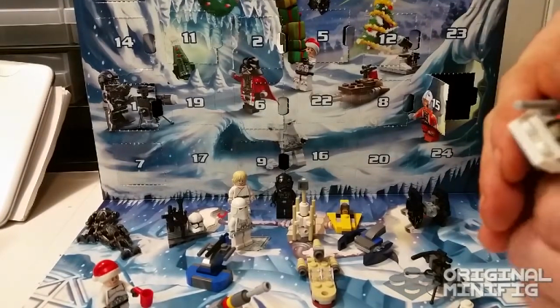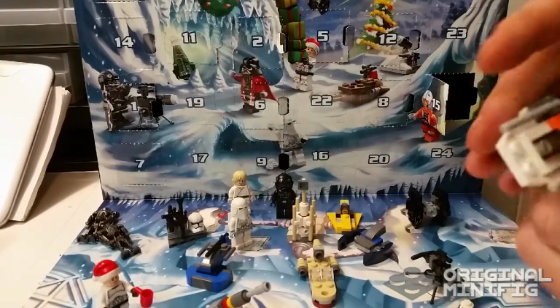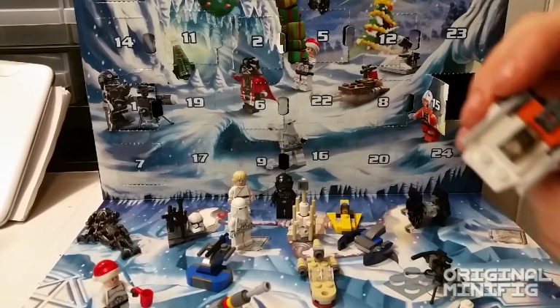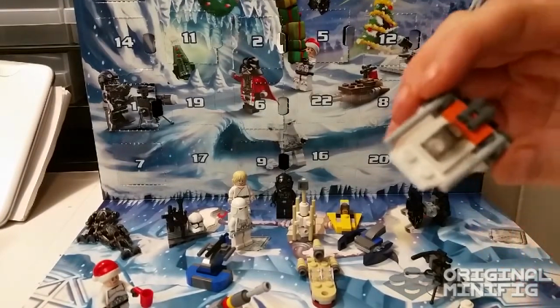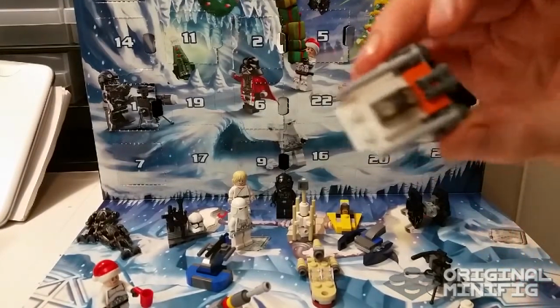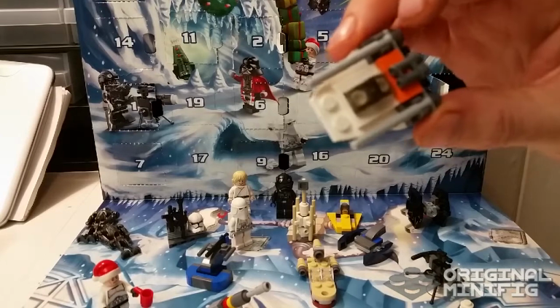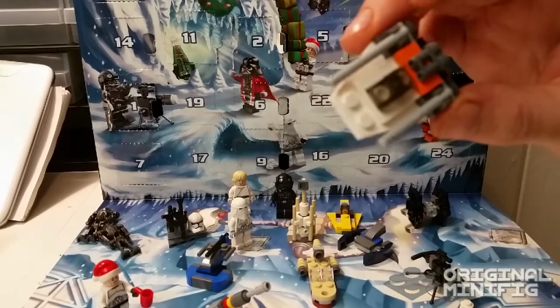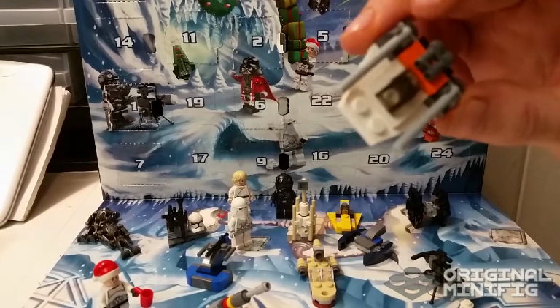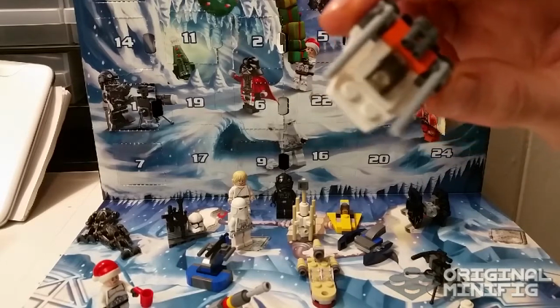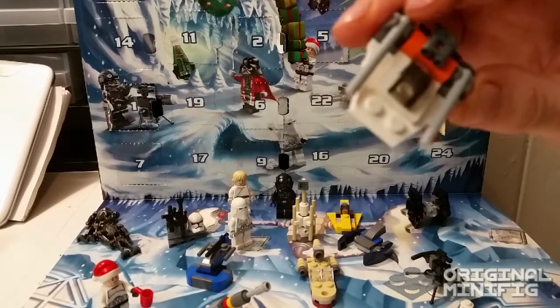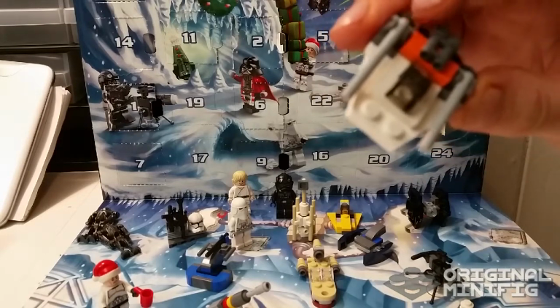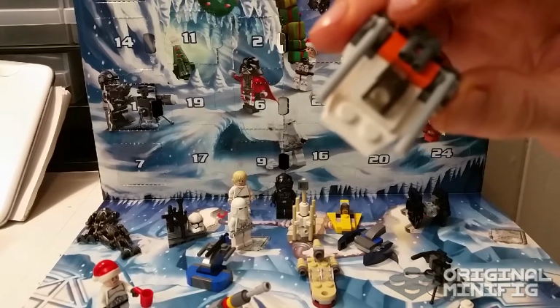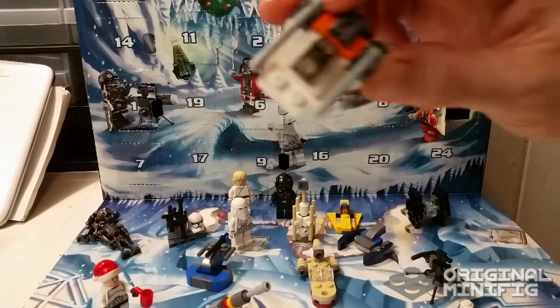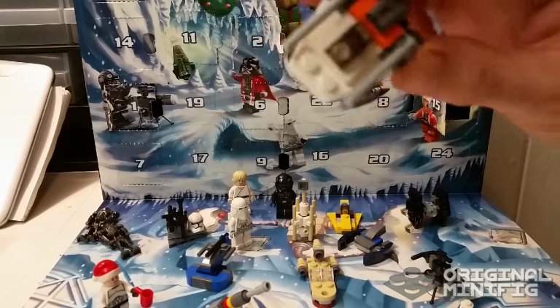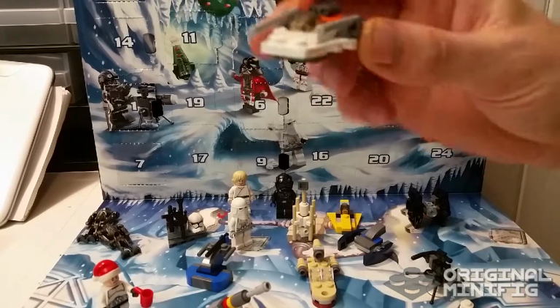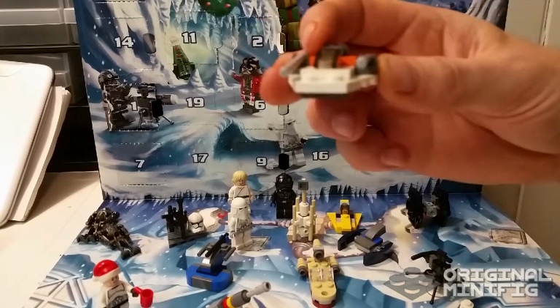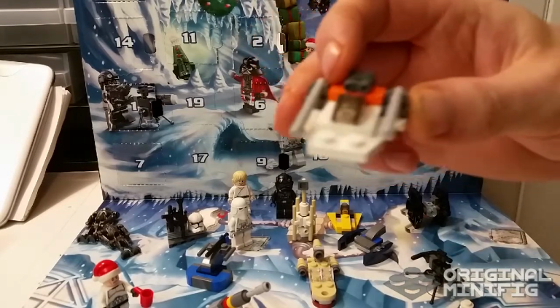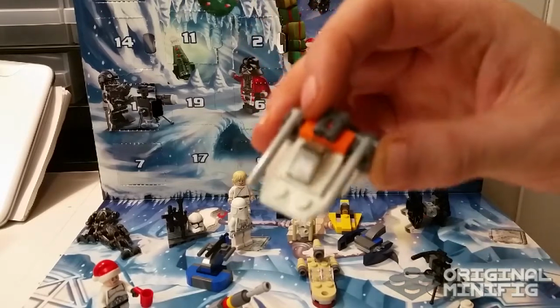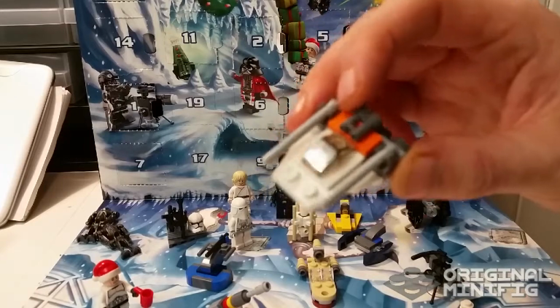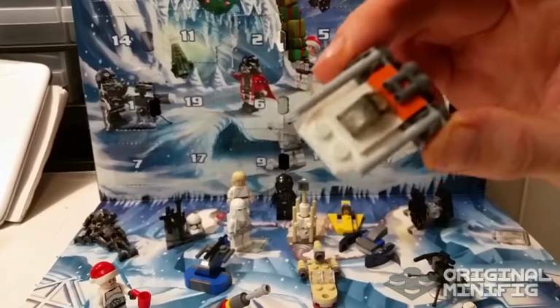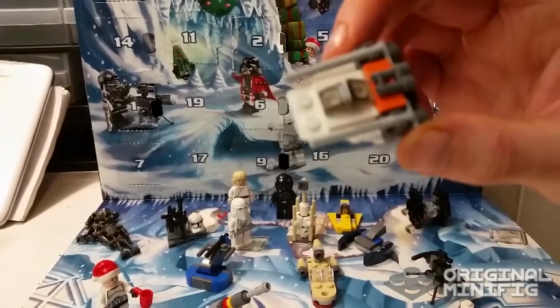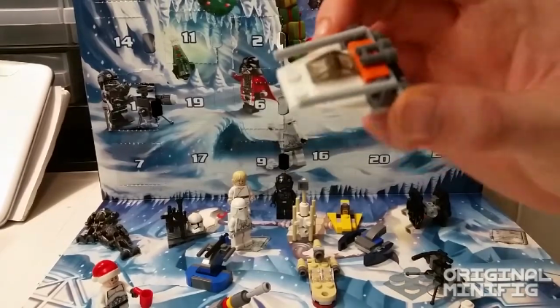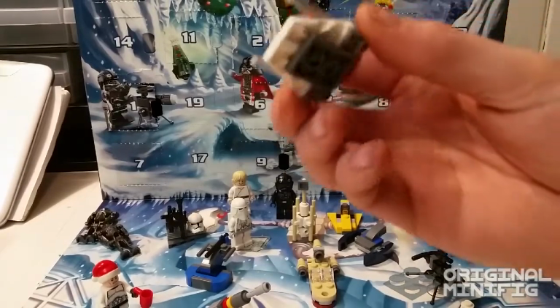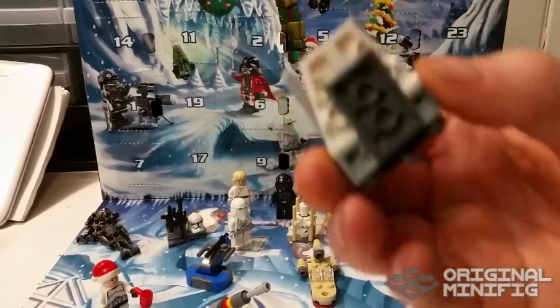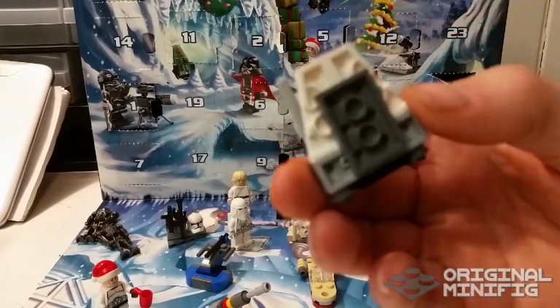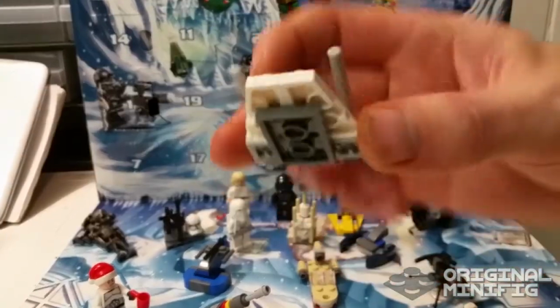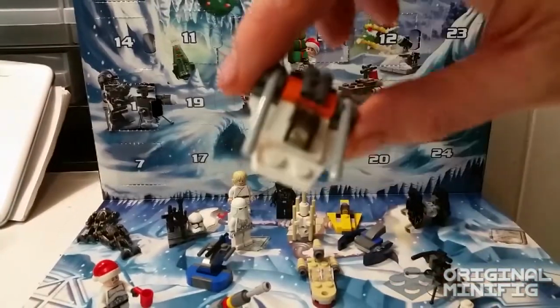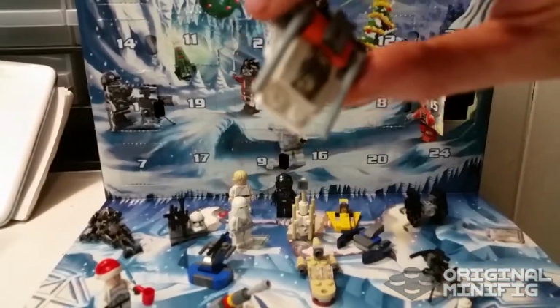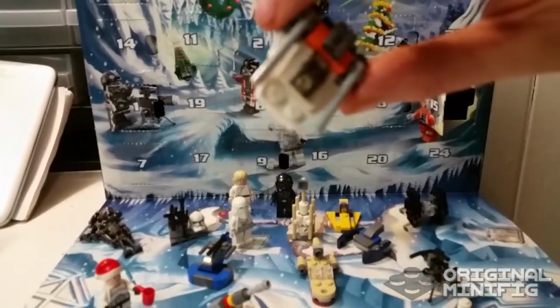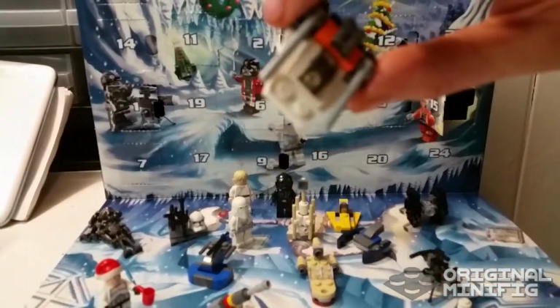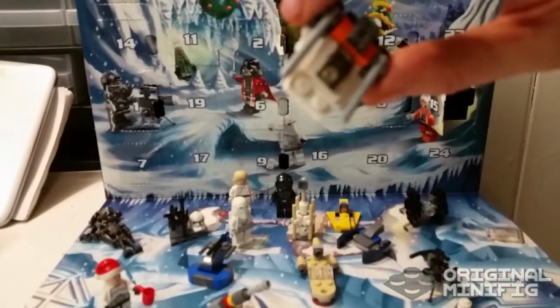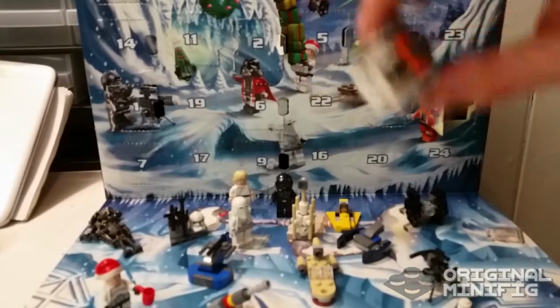You know what else is kind of funny? To be honest with you, I have never ever owned an orange jumper plate. So that is today's build — a snow speeder.